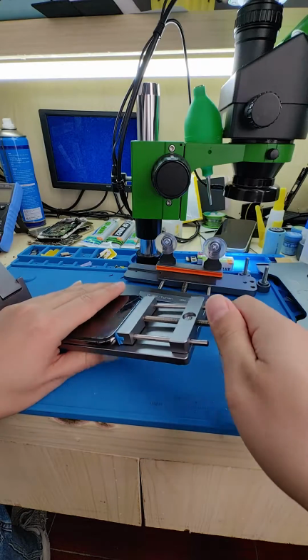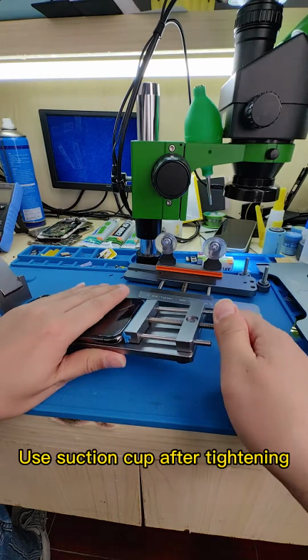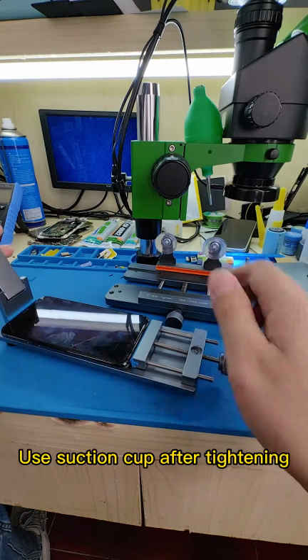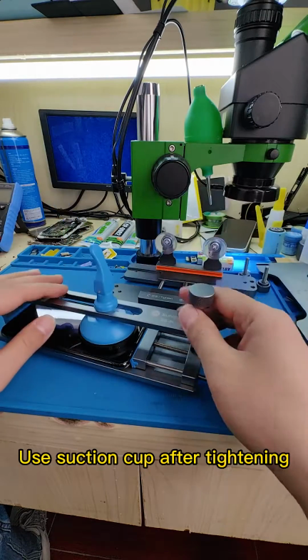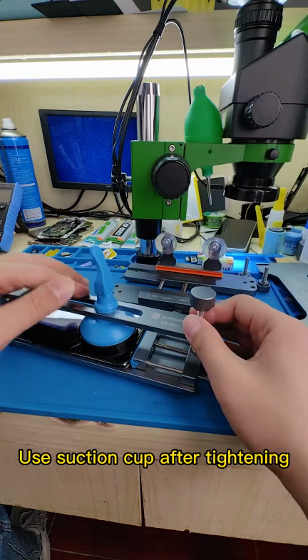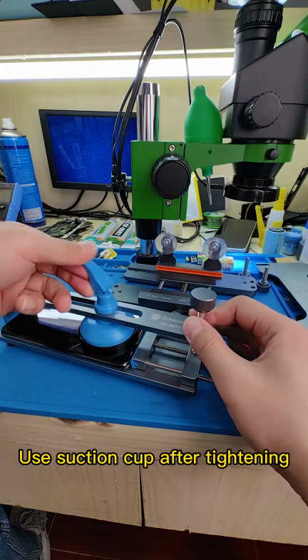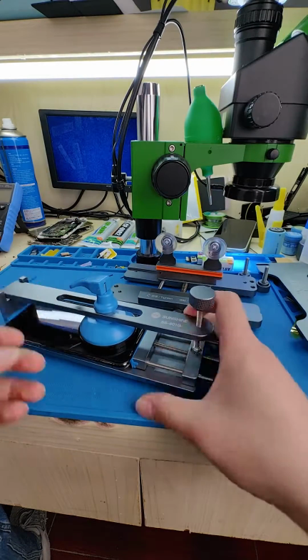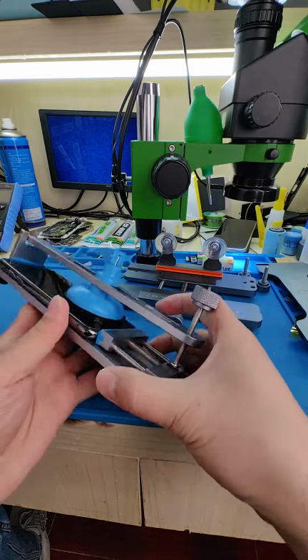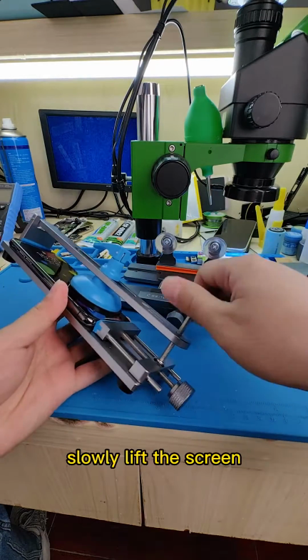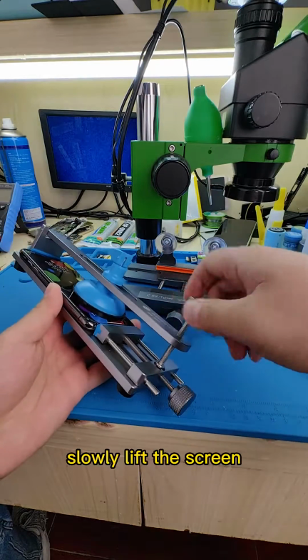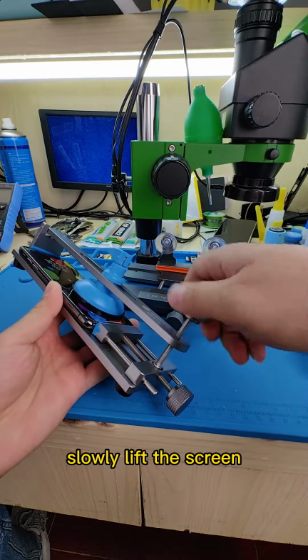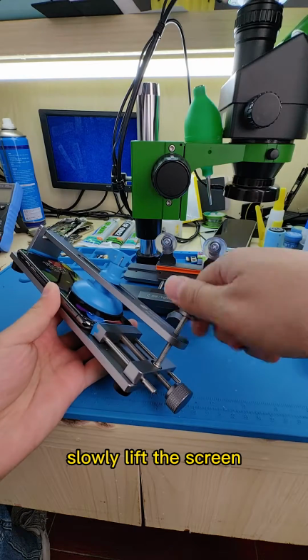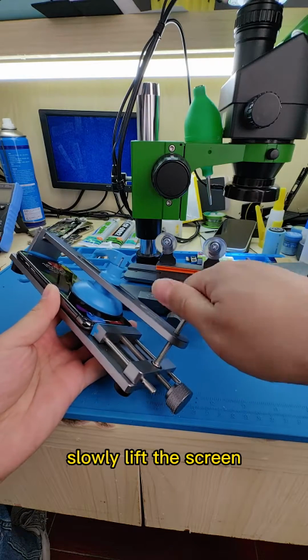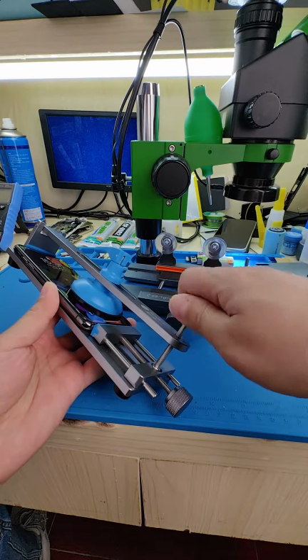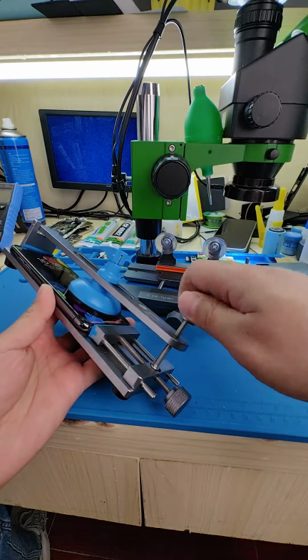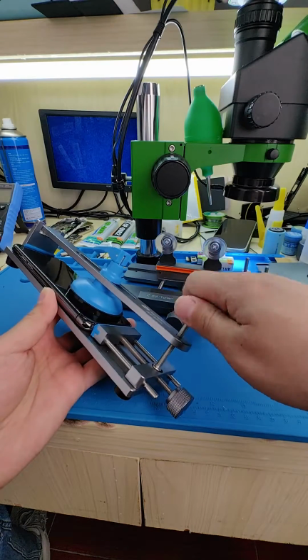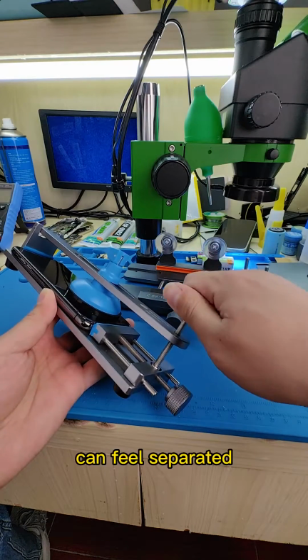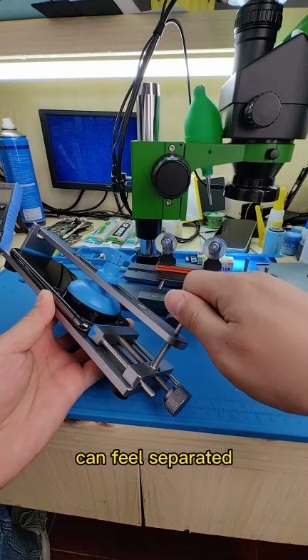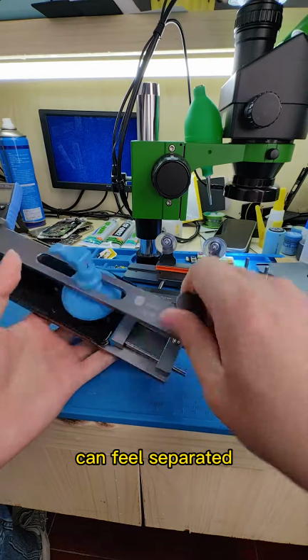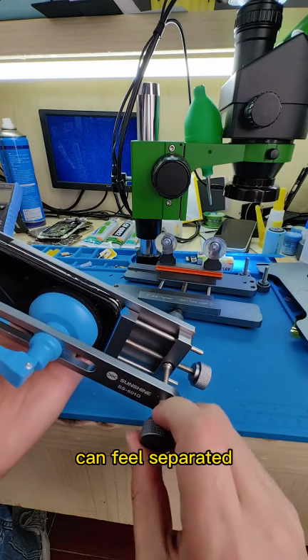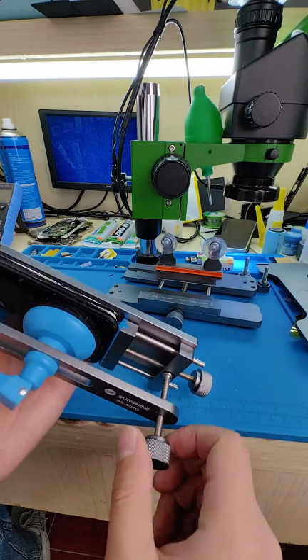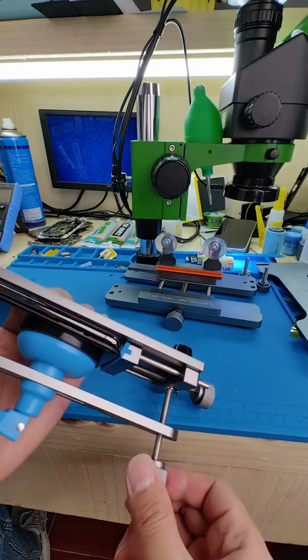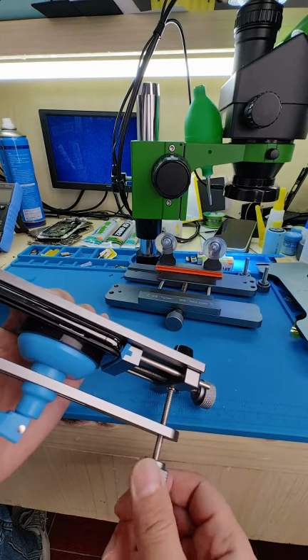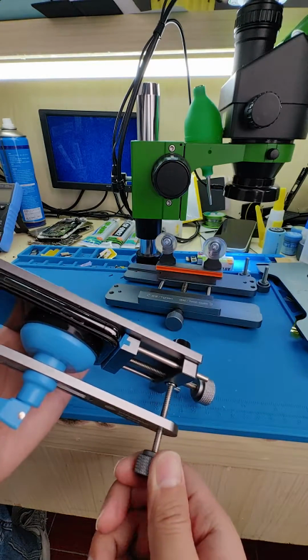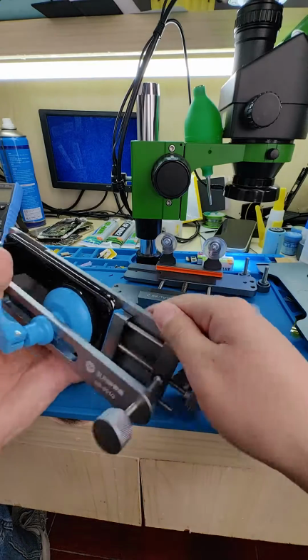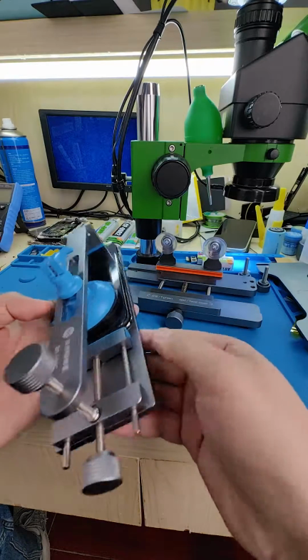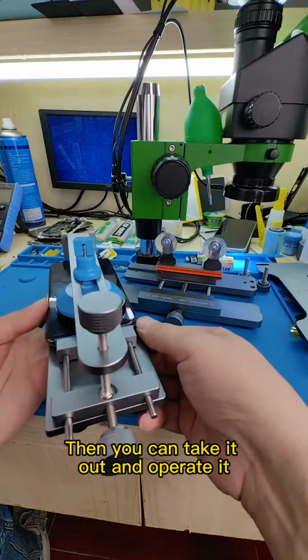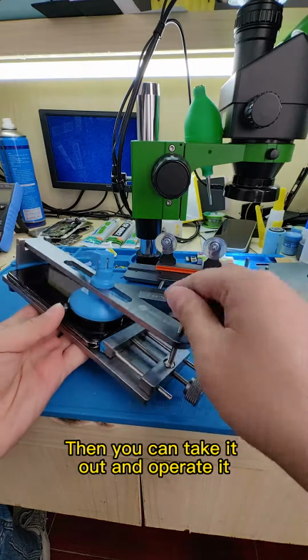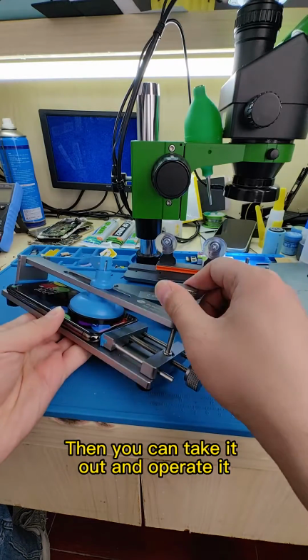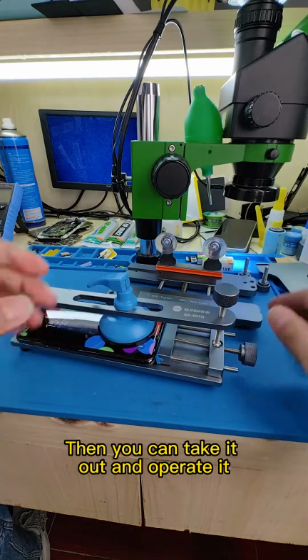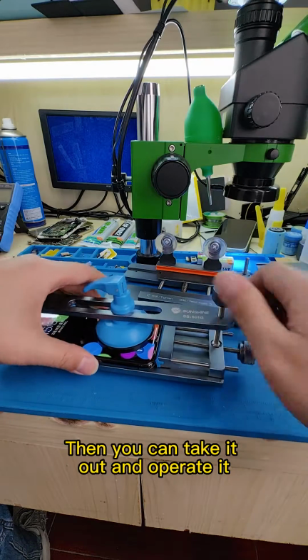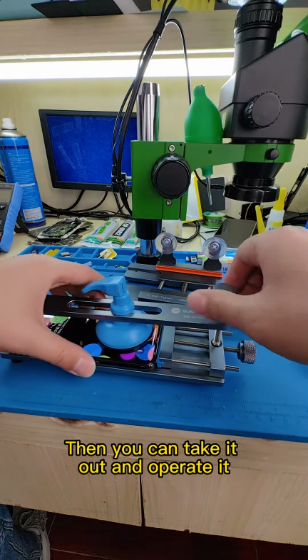Use a suction cup after tightening. Slowly lift the screen — you can feel it separating. Then you can take it out and operate it.